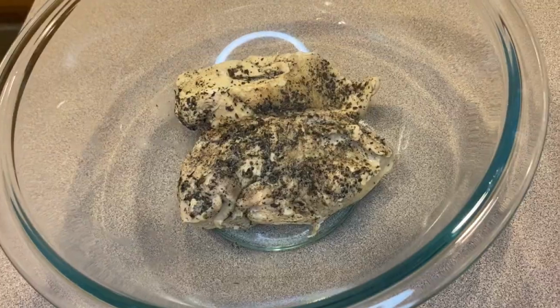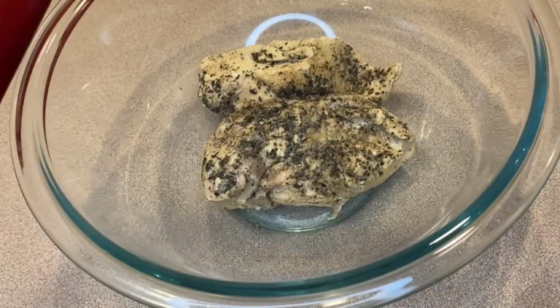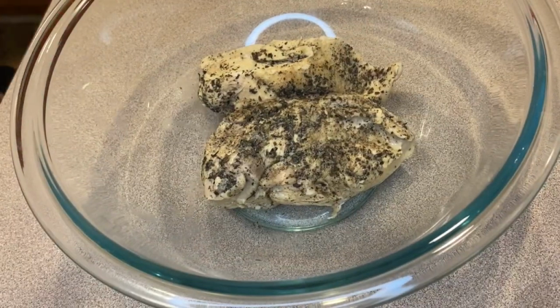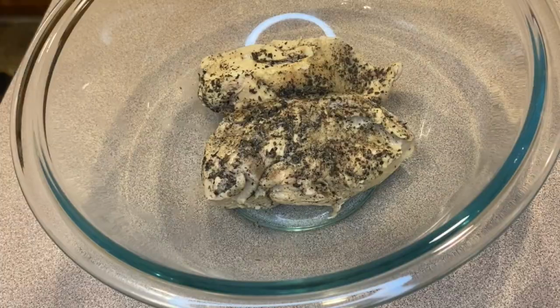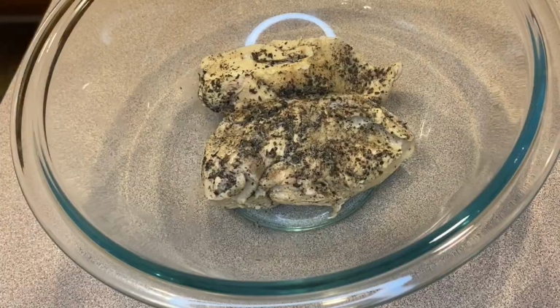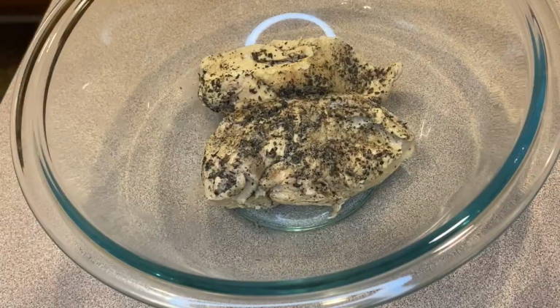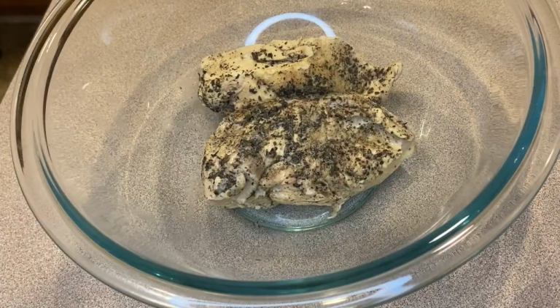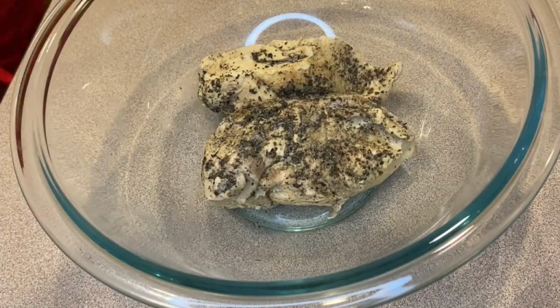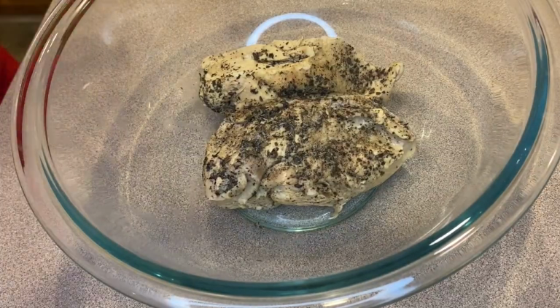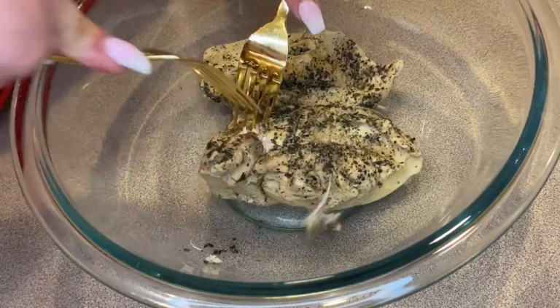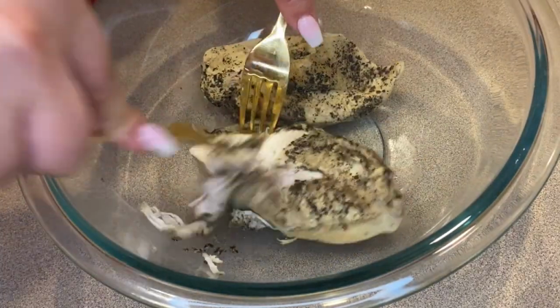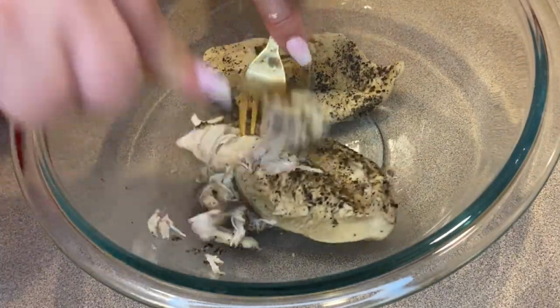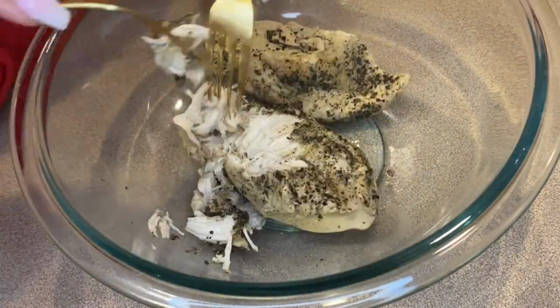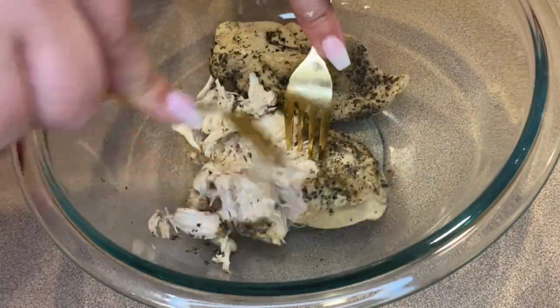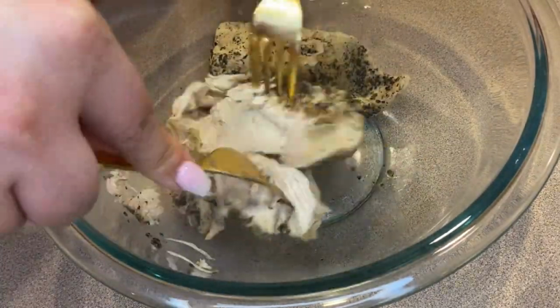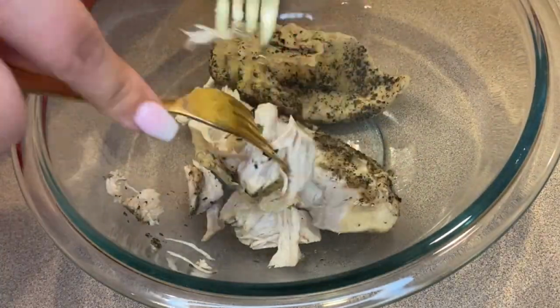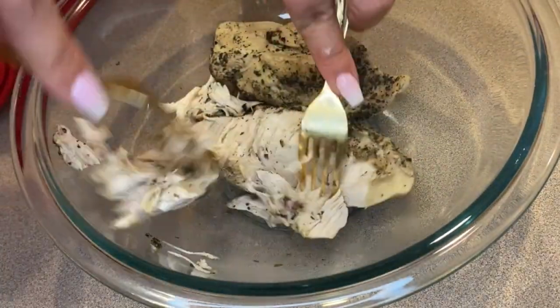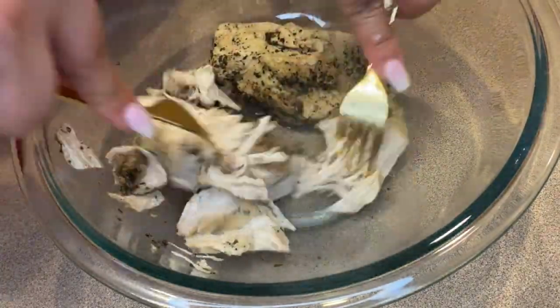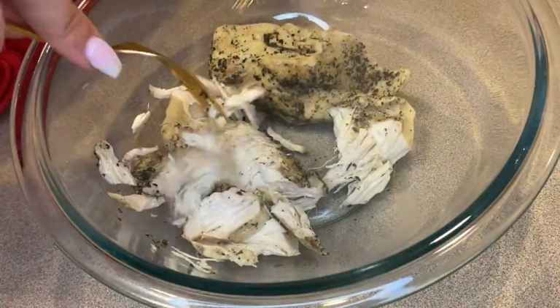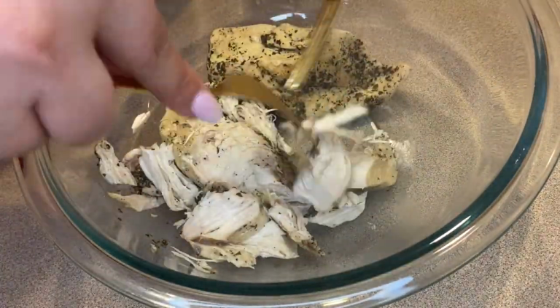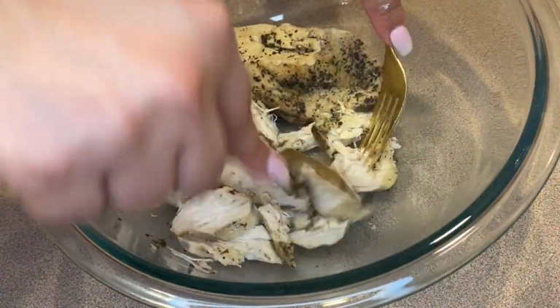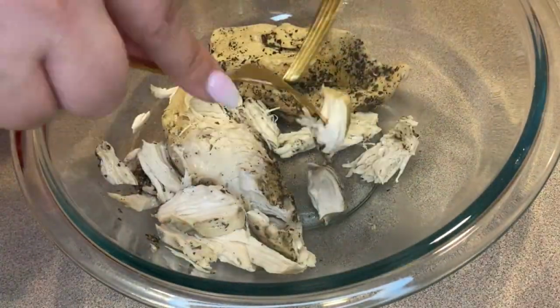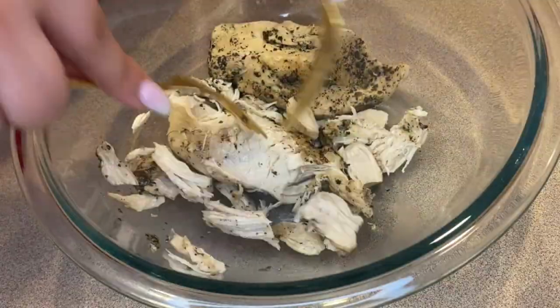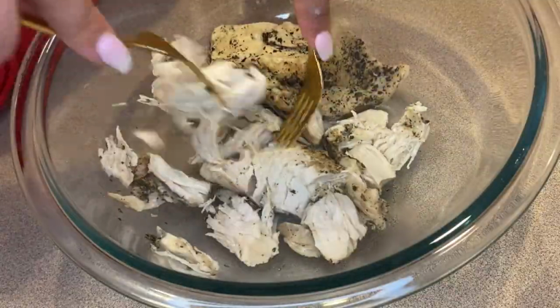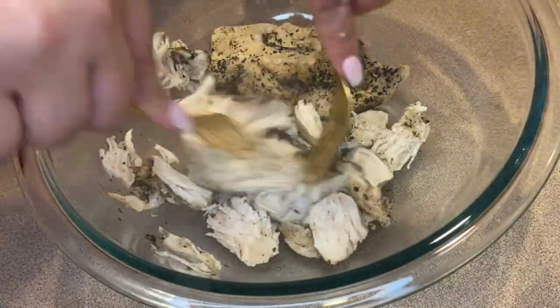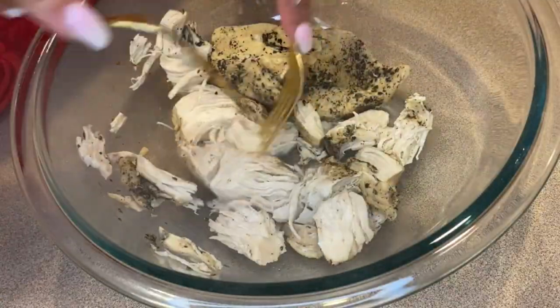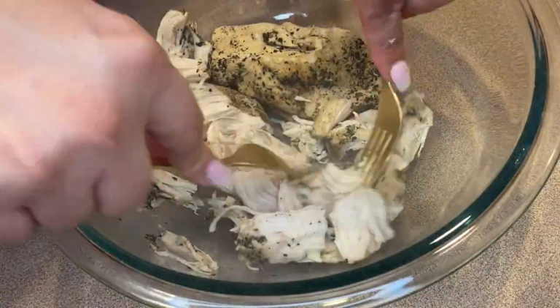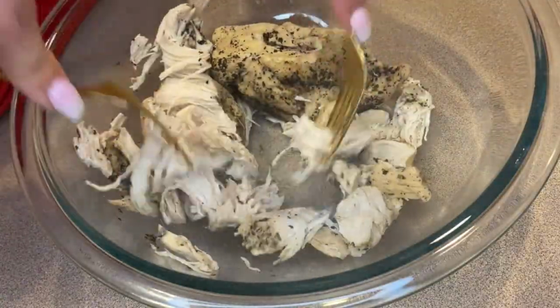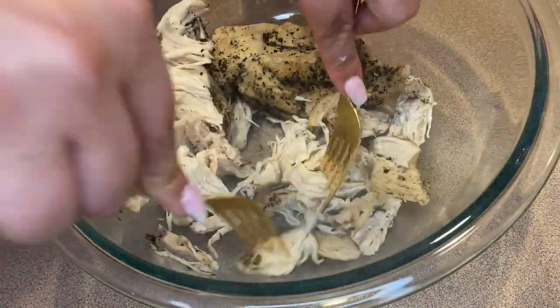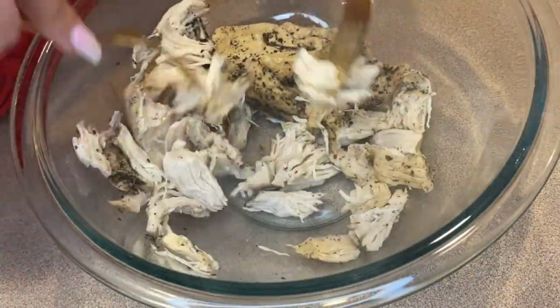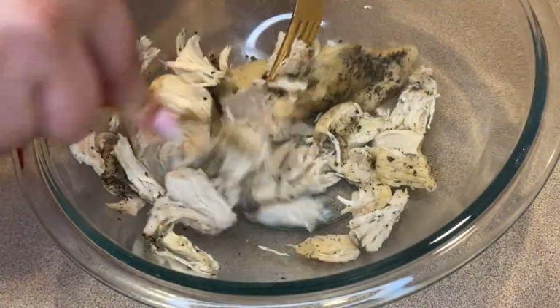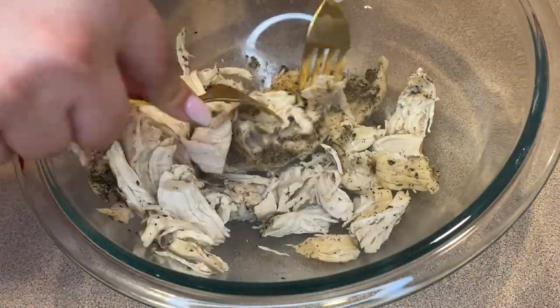Once the chicken is done cooking, you can either chop it up into chunks or shred it using two forks — whatever you prefer for your chicken pot pie.